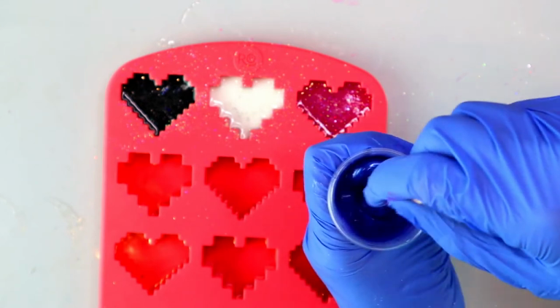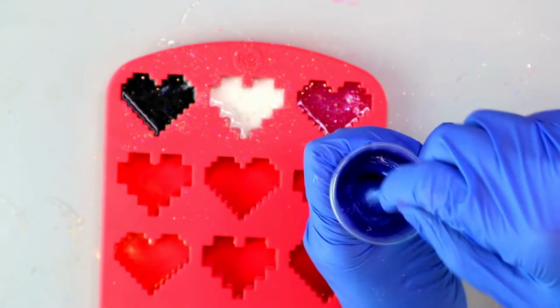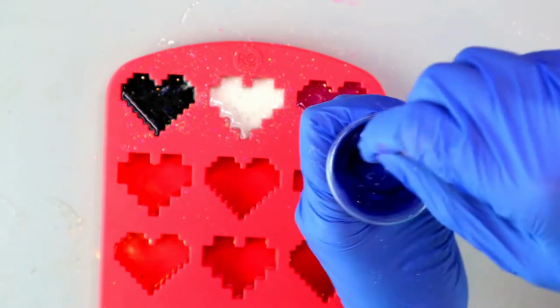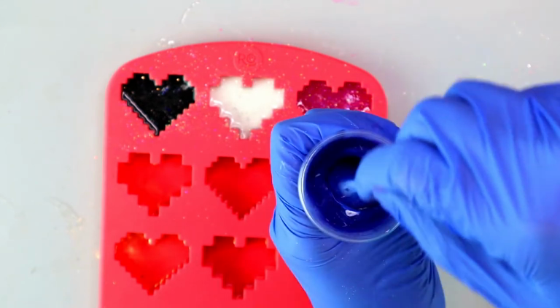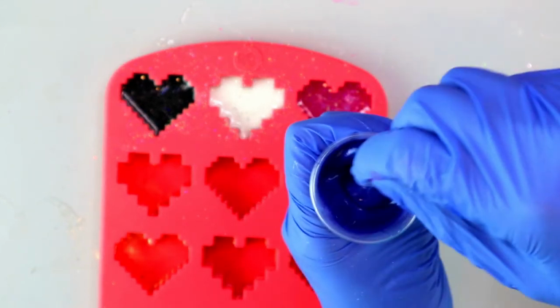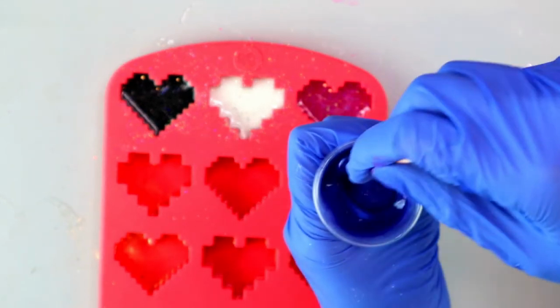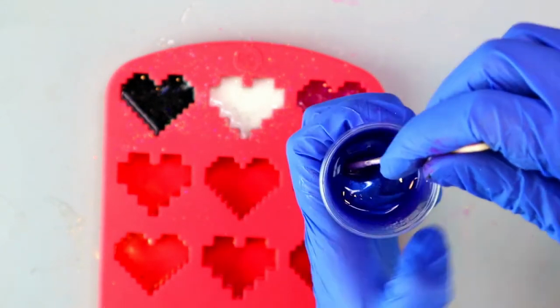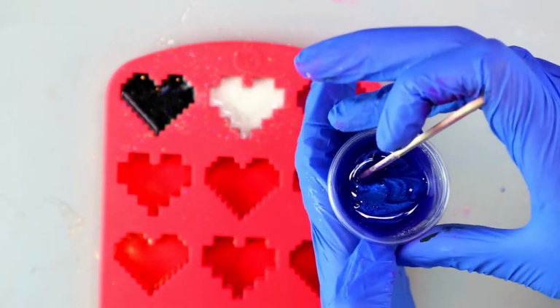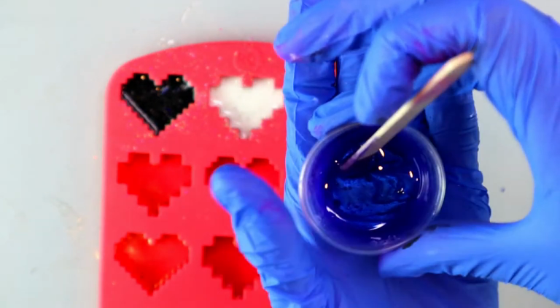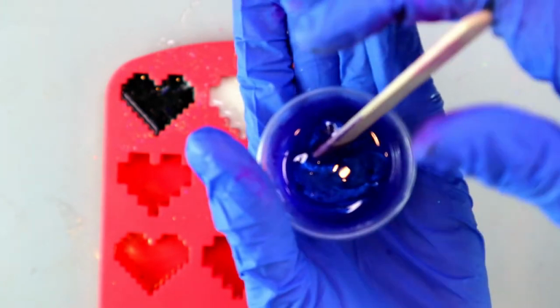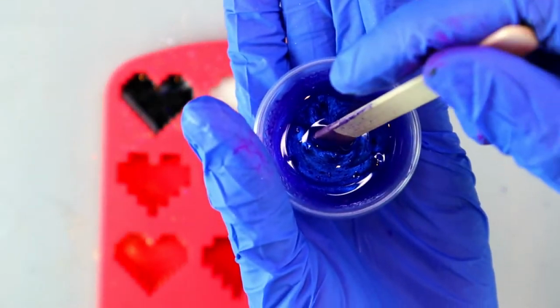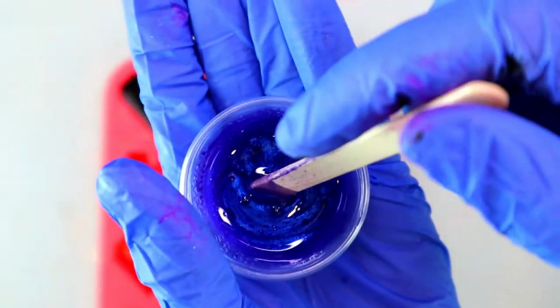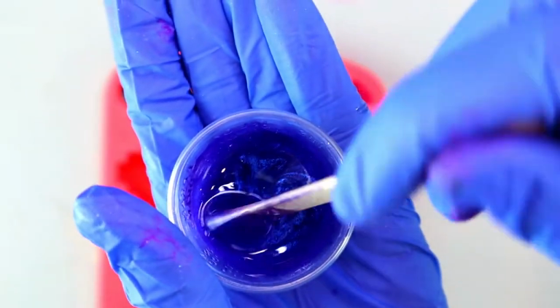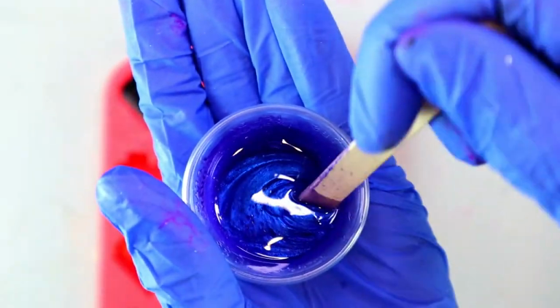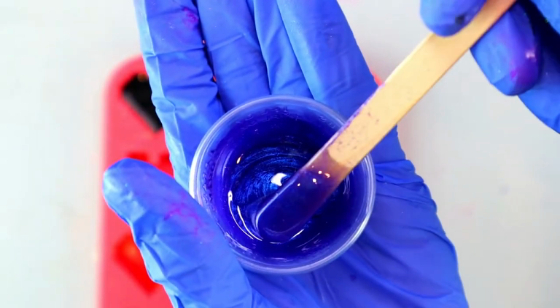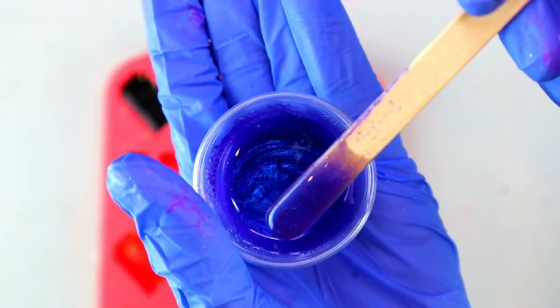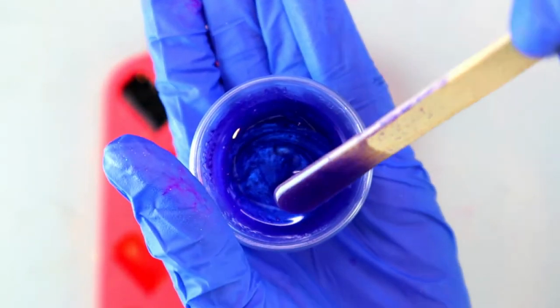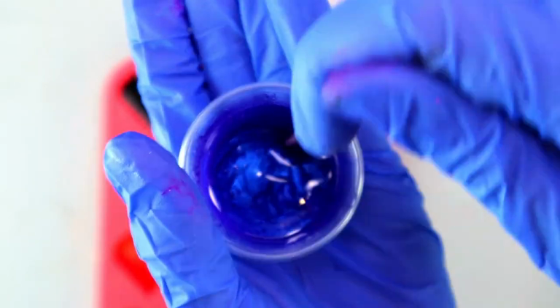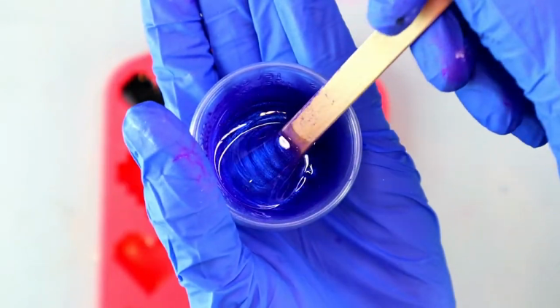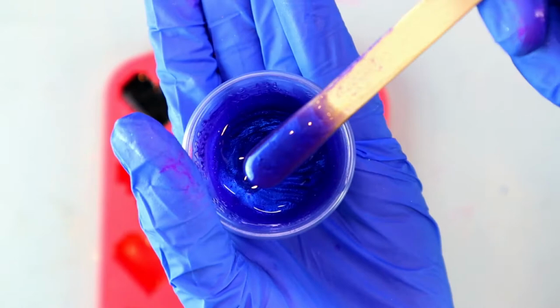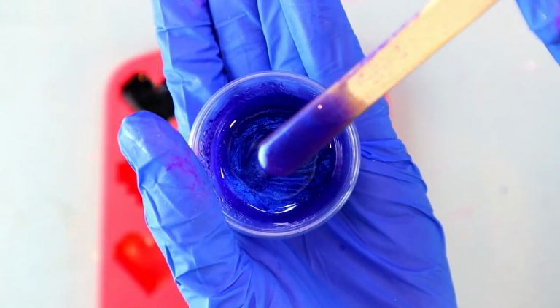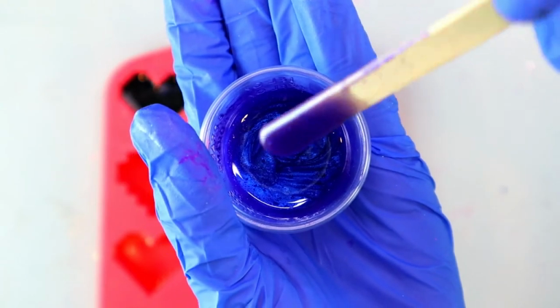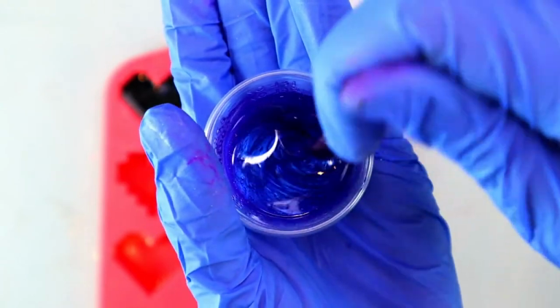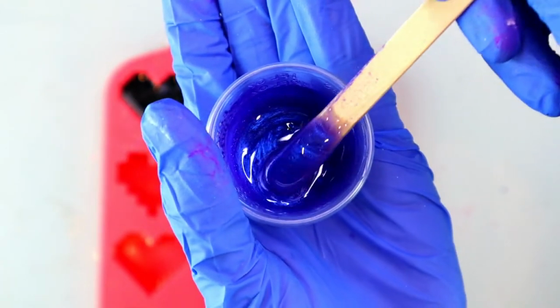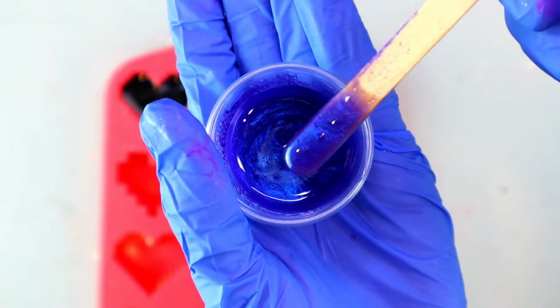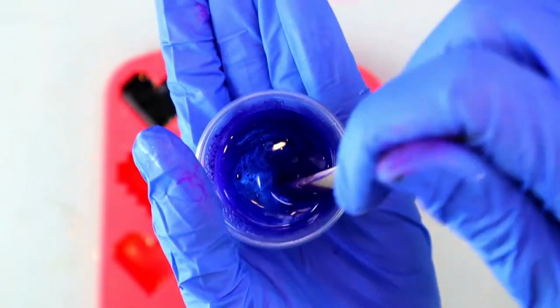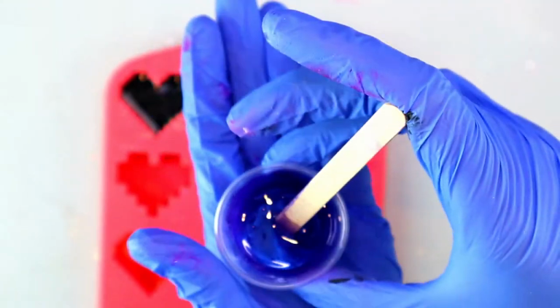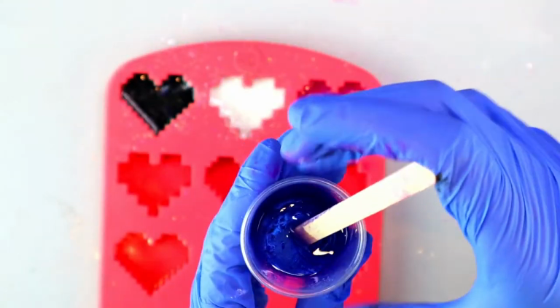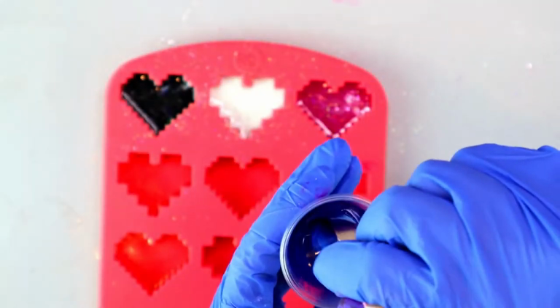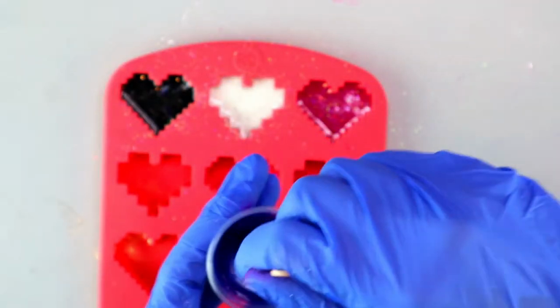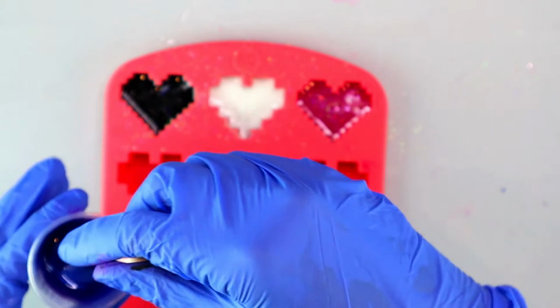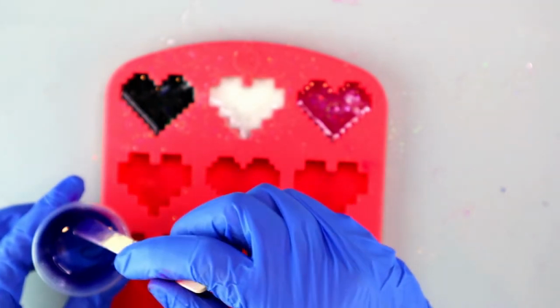I added a little bit more powder because I really wanted it to be a rich, rich blue-purple — and now it is. It's not as translucent as it was a minute ago and you can really see that pearlescent effect. With that, you just pour it right in.